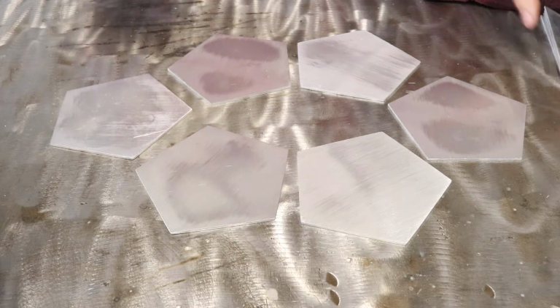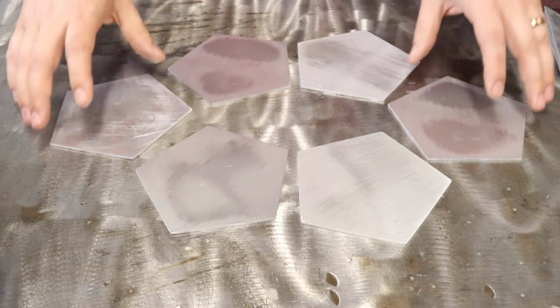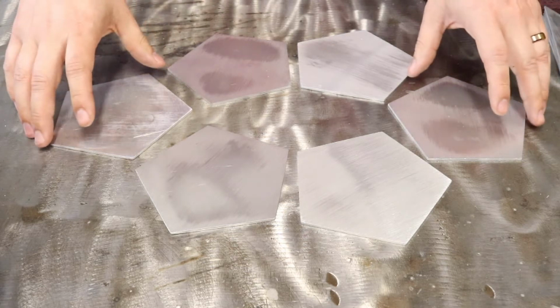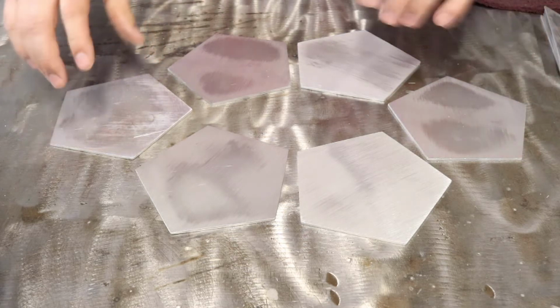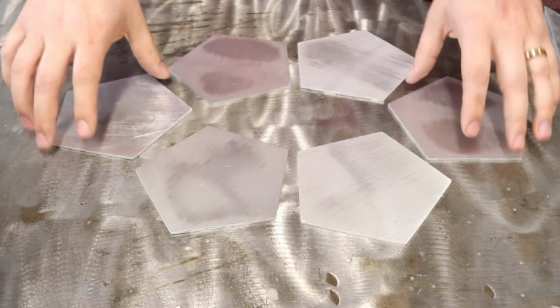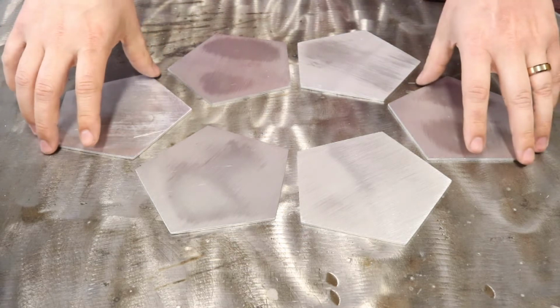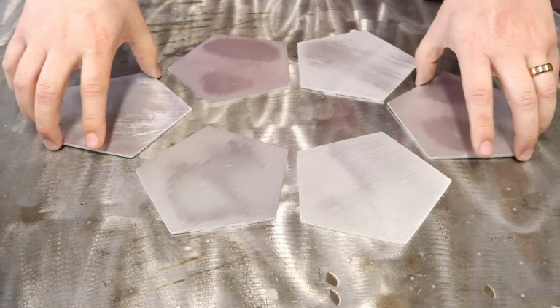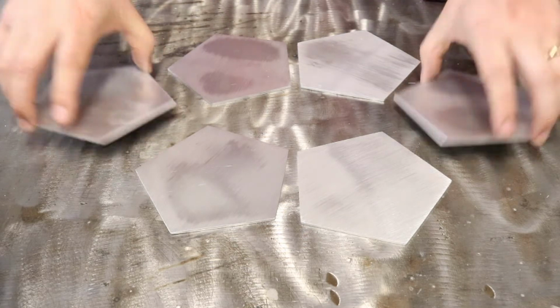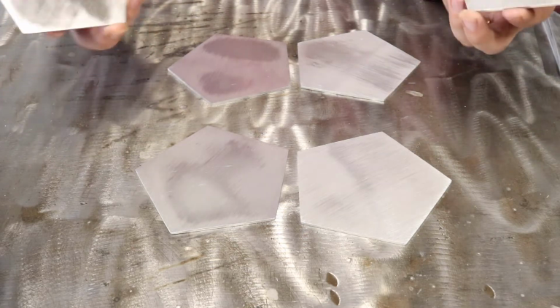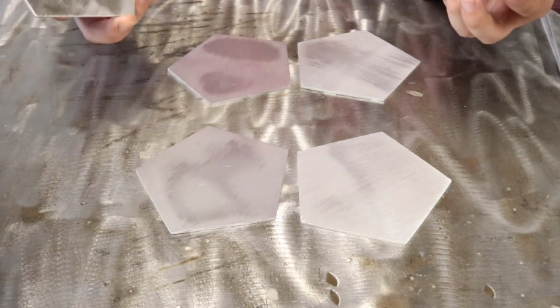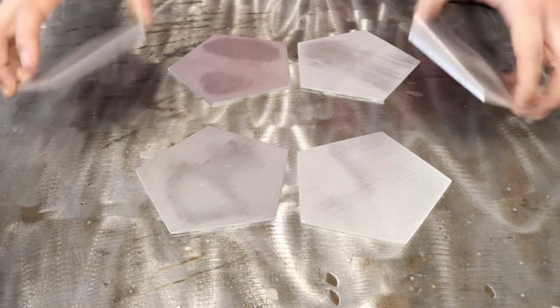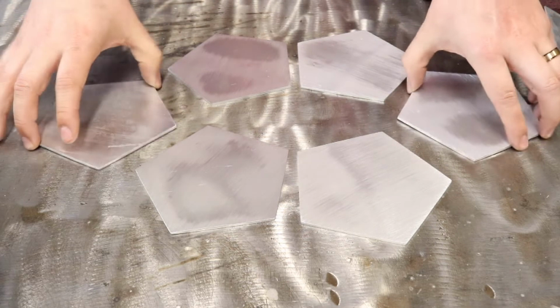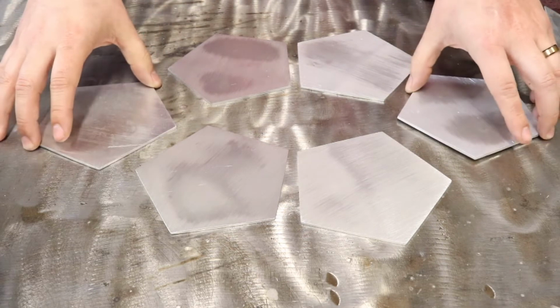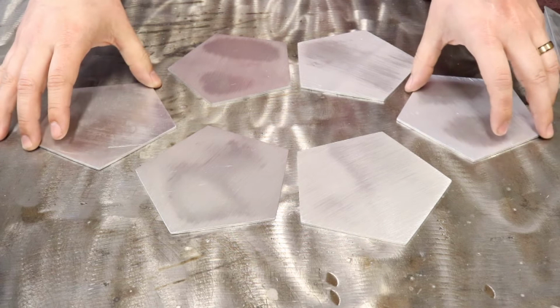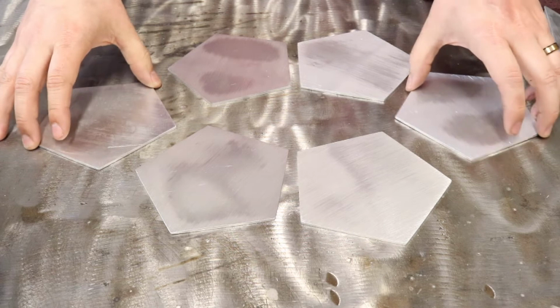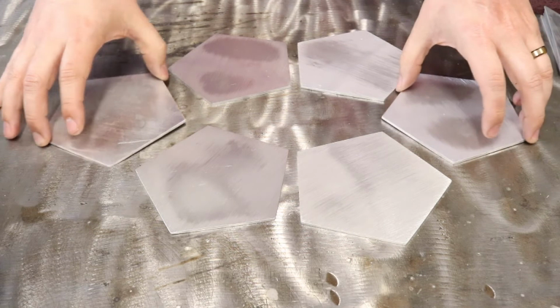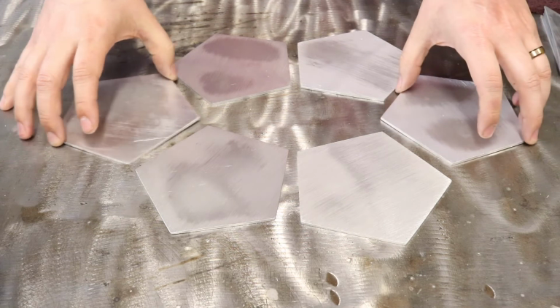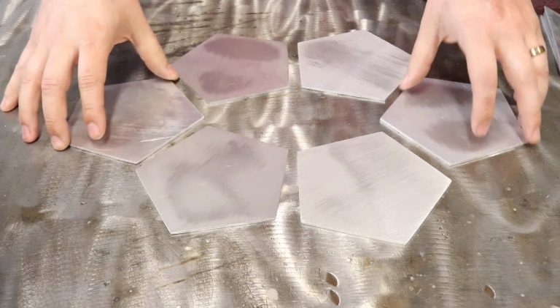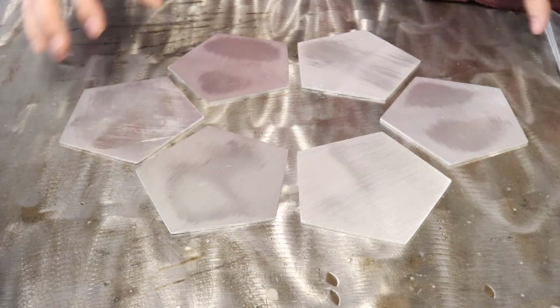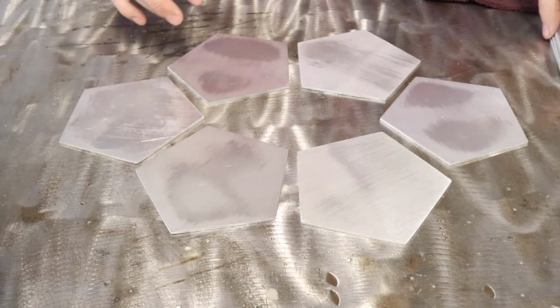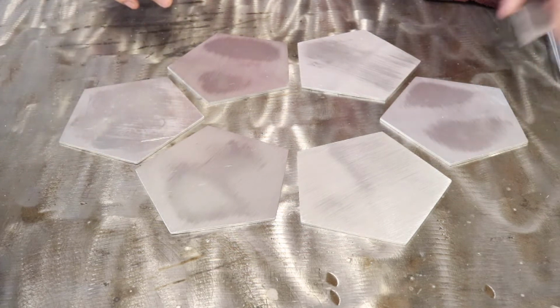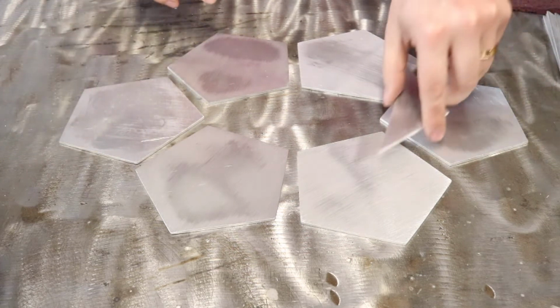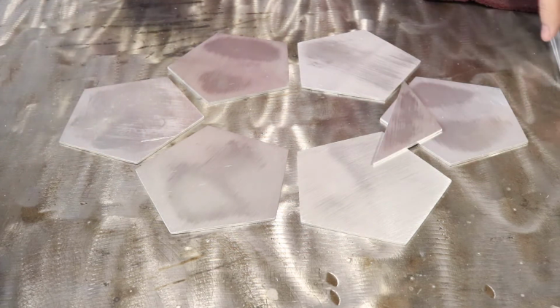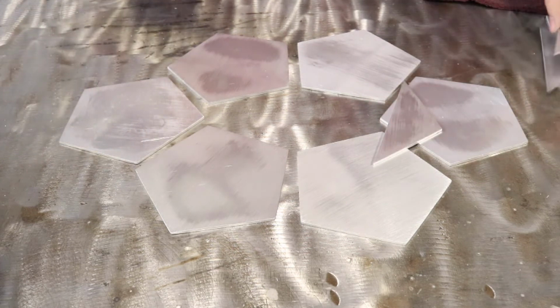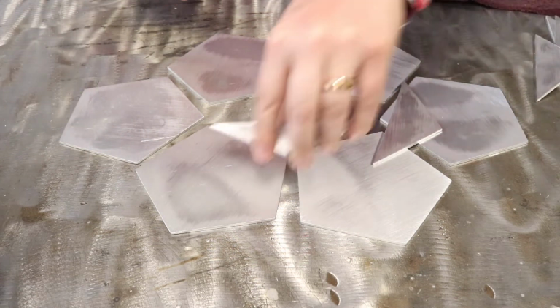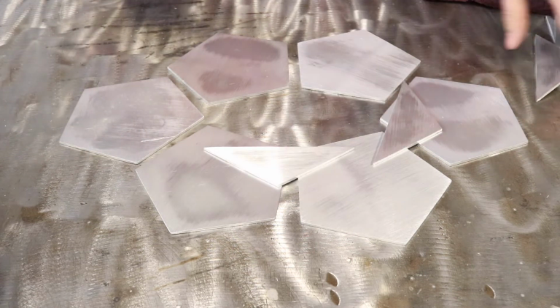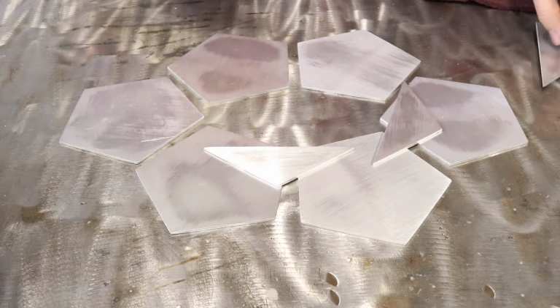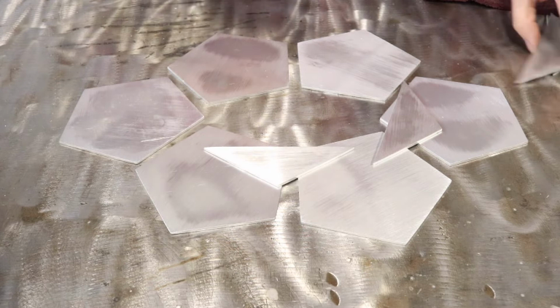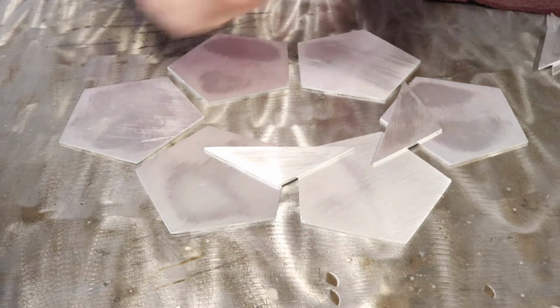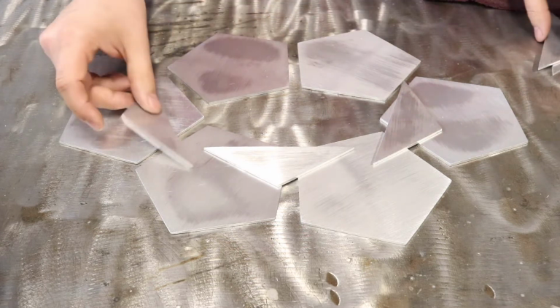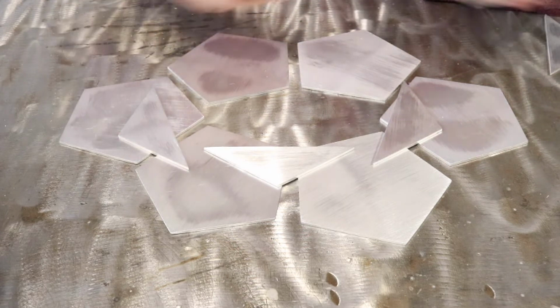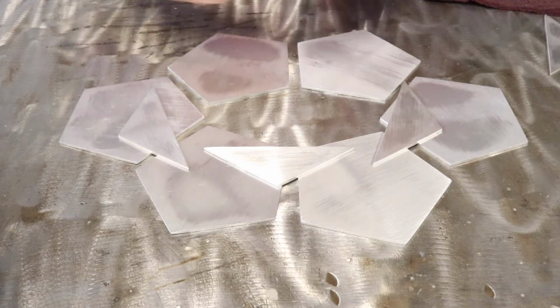So we'll open up your kit and you'll notice you have these pentagons — you are going to have six of these. You're also going to have triangles, and you're going to have five of the triangles in your kit.